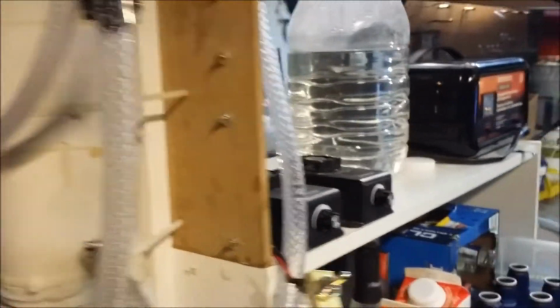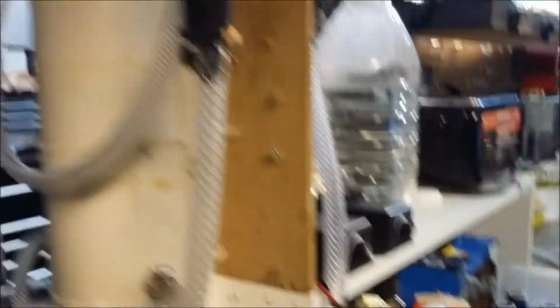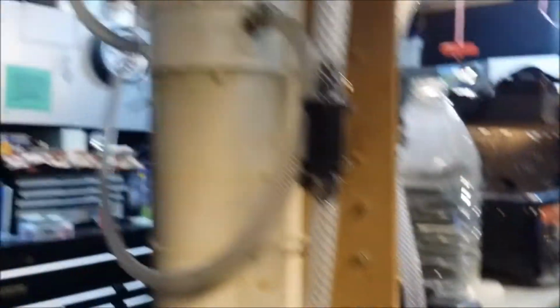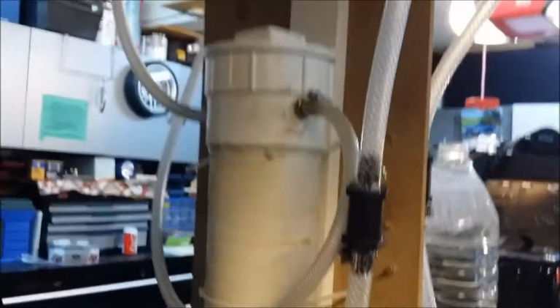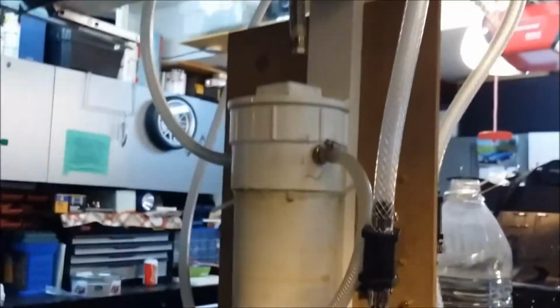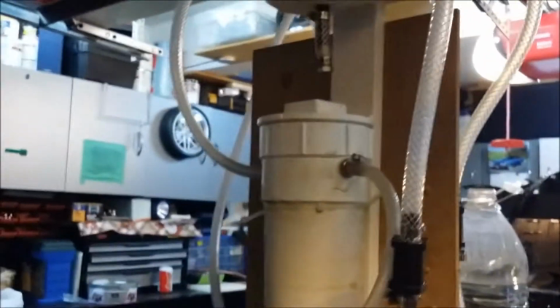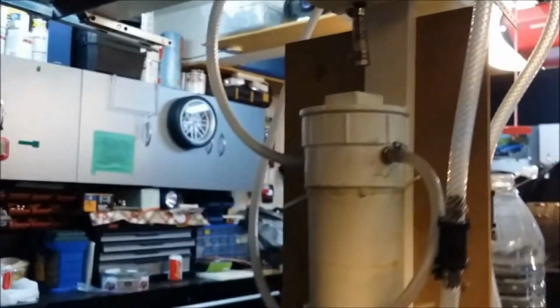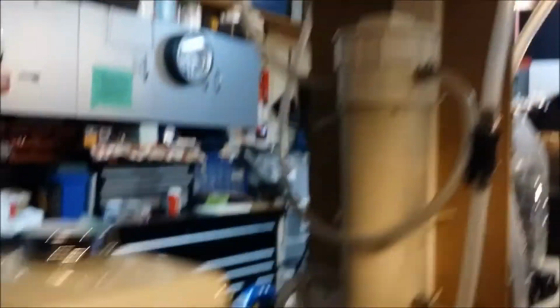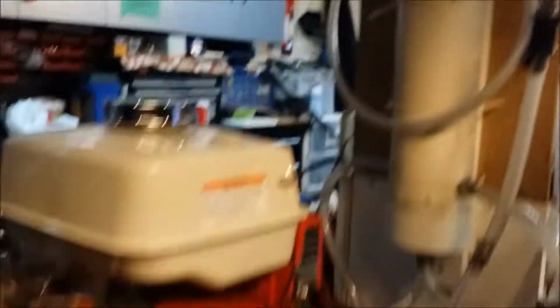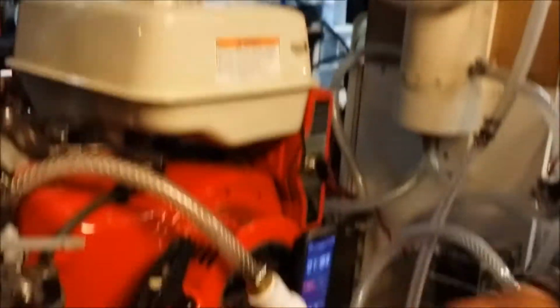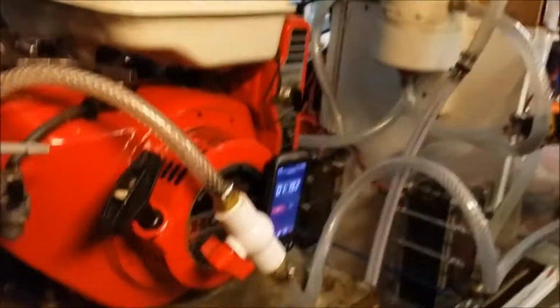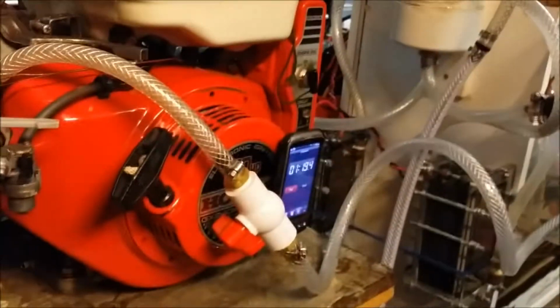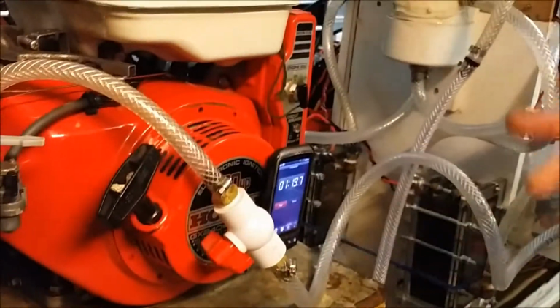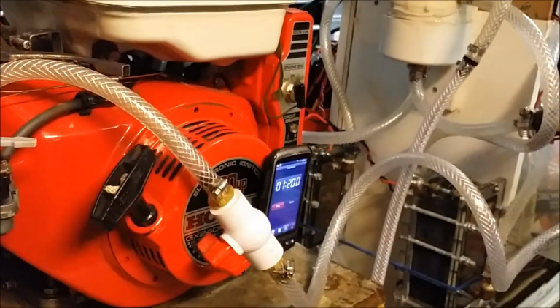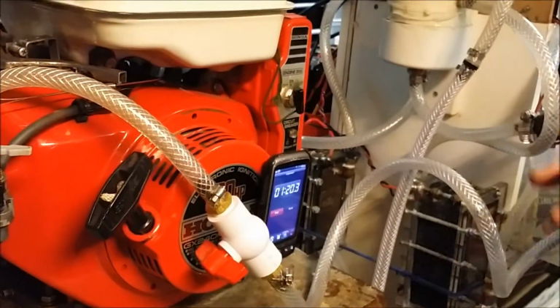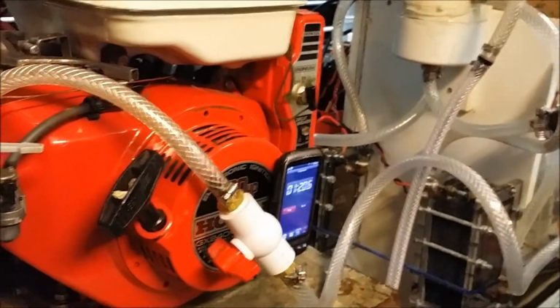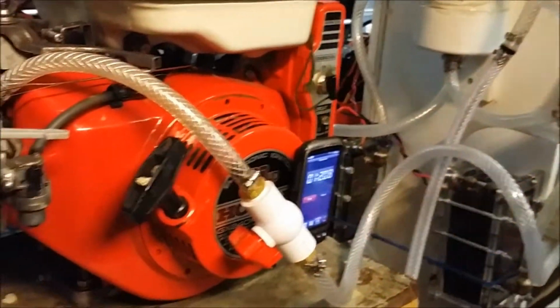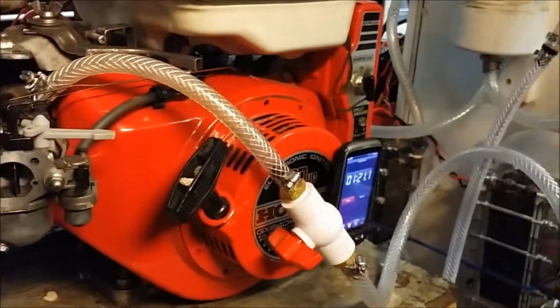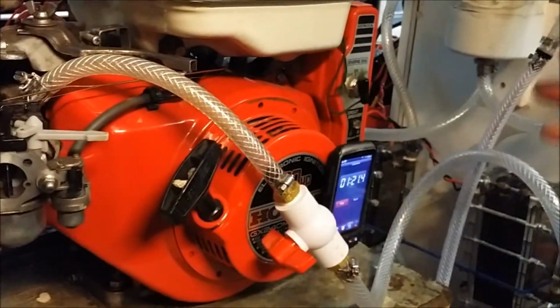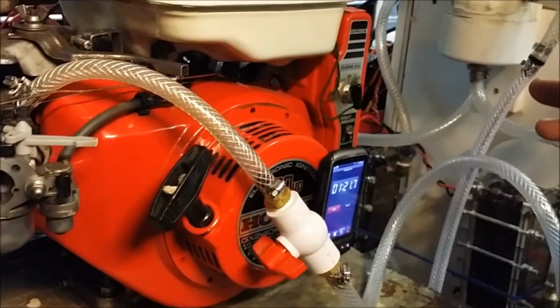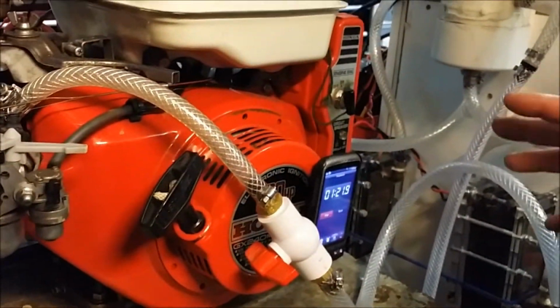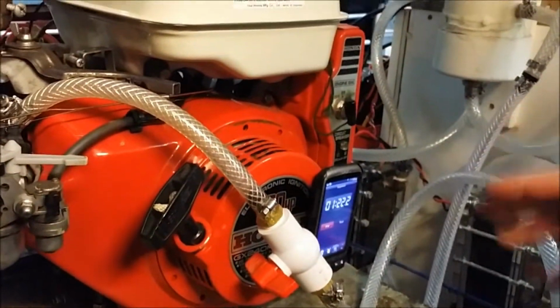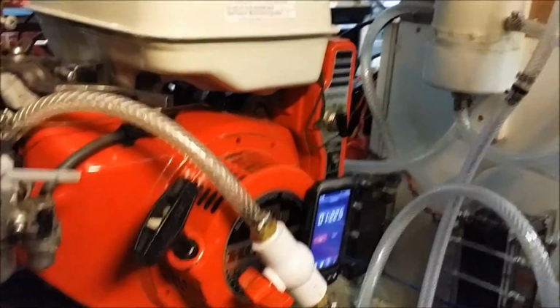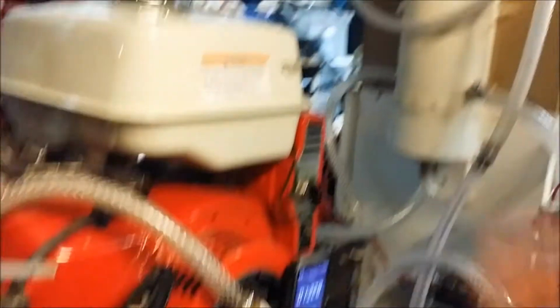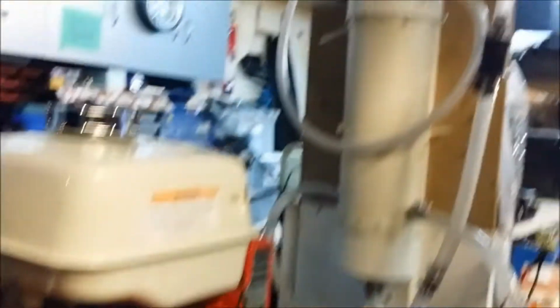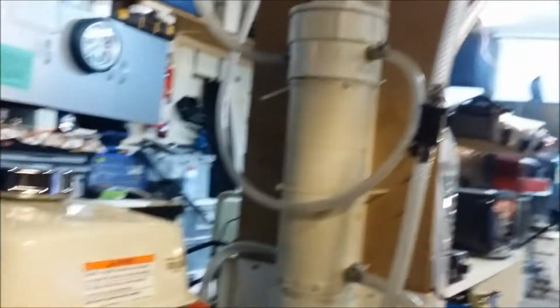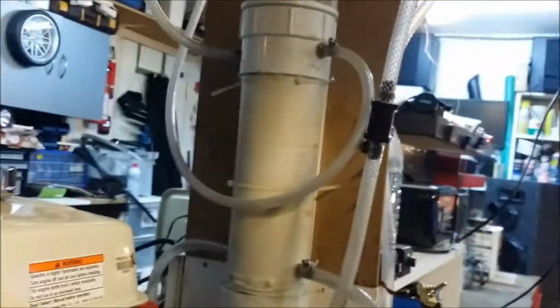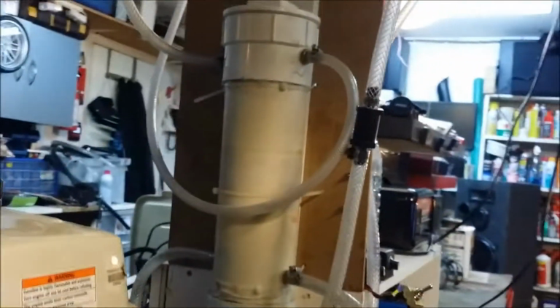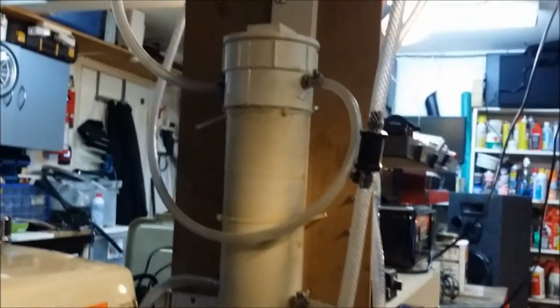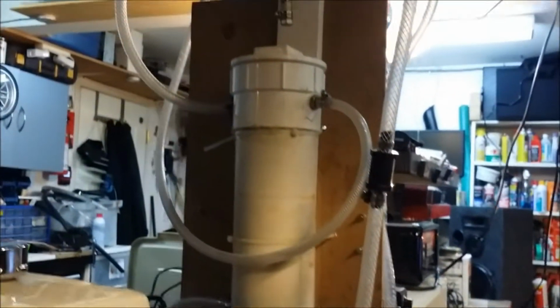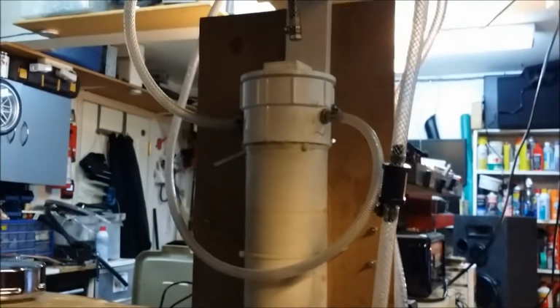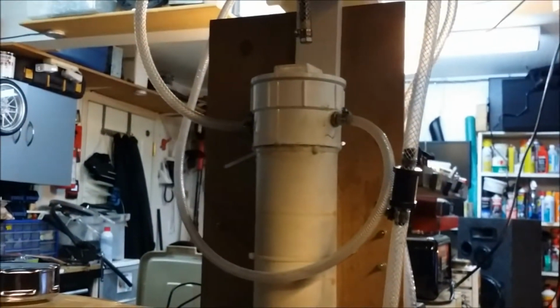We are now approaching the 120 seconds, so I'd say about two minutes, but it will actually shut itself off because we've got the gas running out.